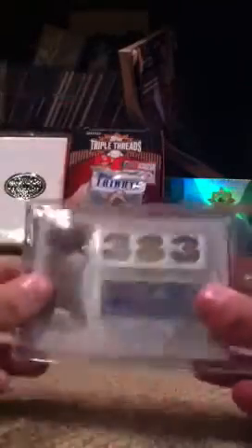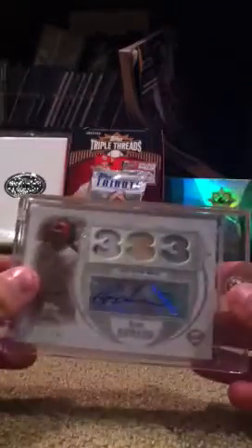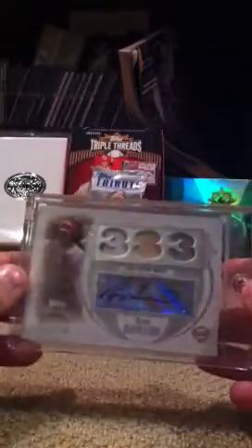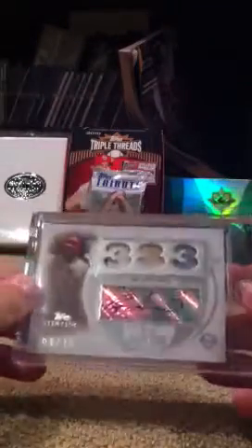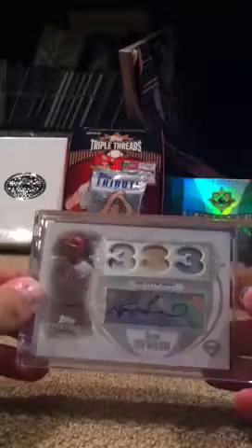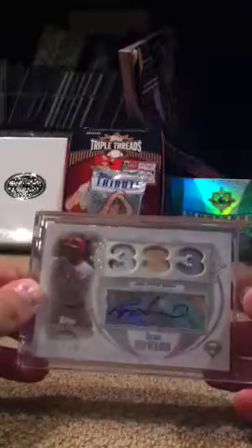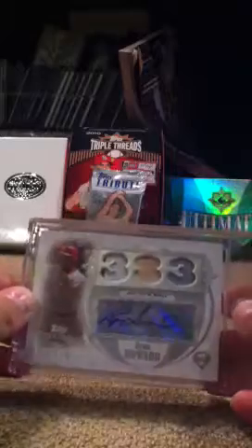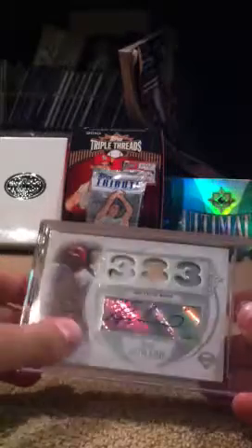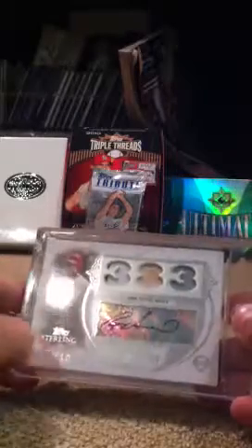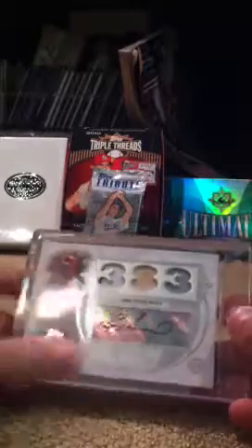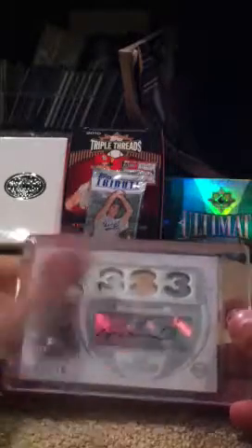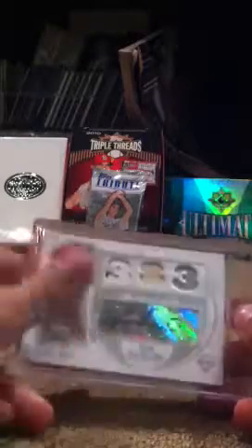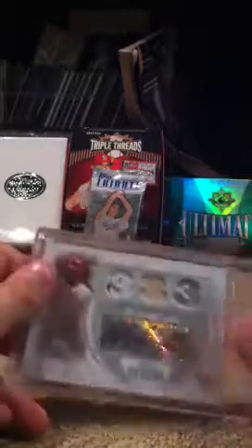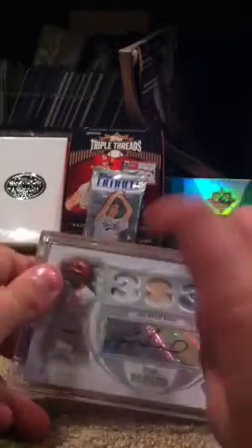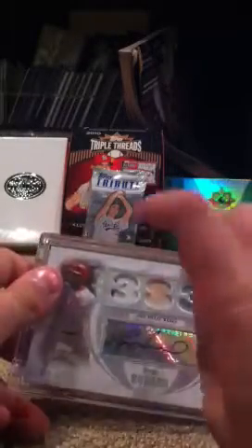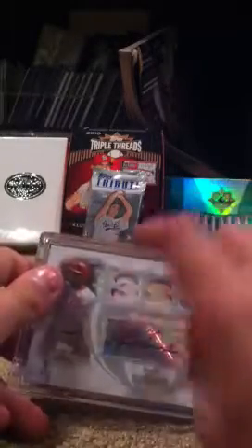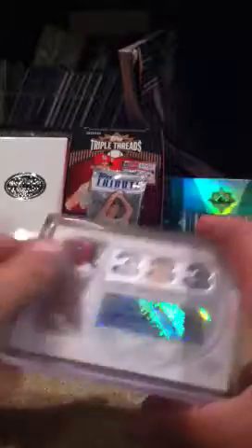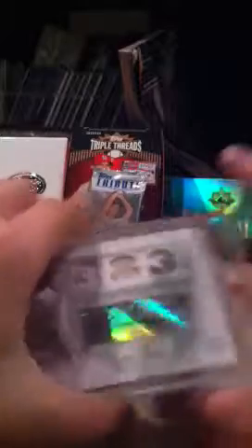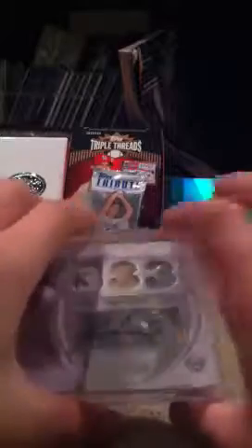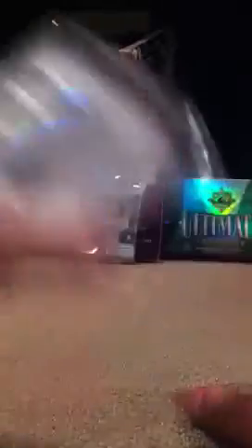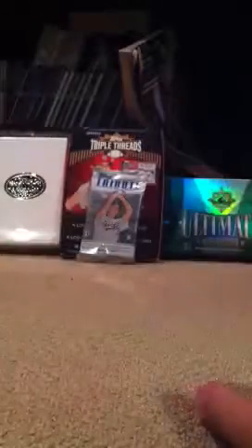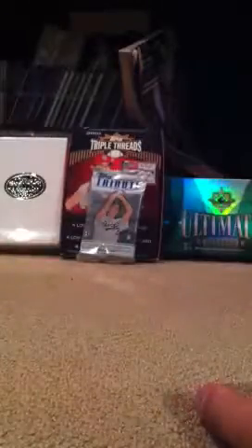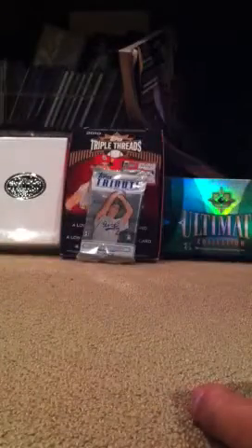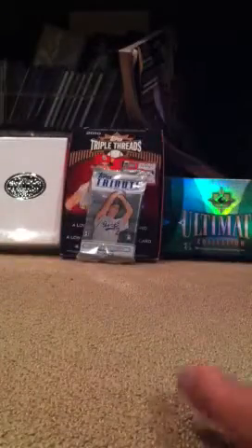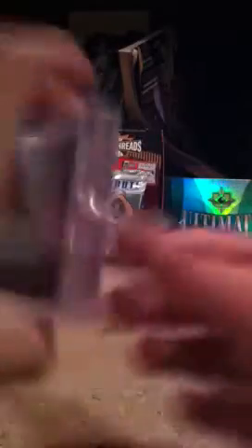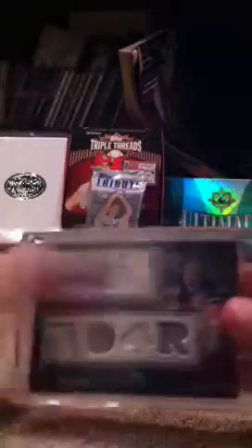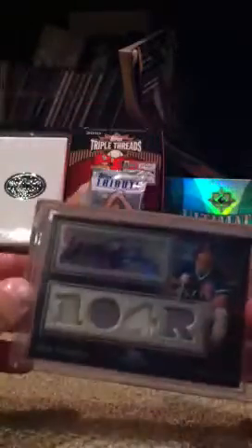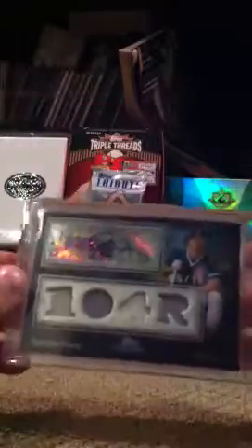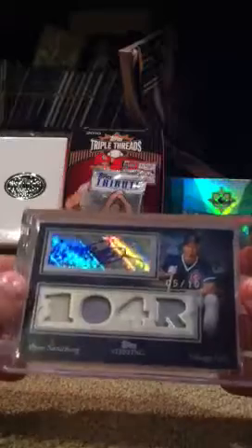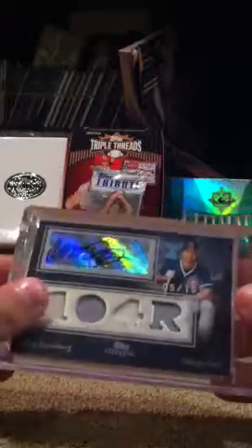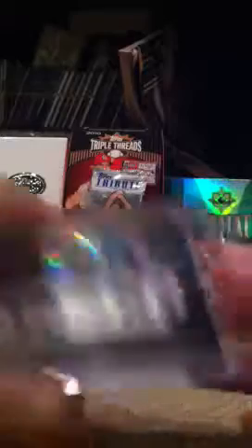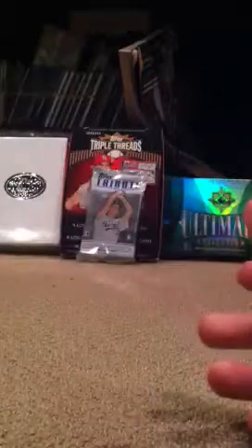Ryan Howard triple relic auto out of 10 — bat, jersey with a pinstripe, and another jersey. Ryan Sandberg quad jersey auto out of 10.